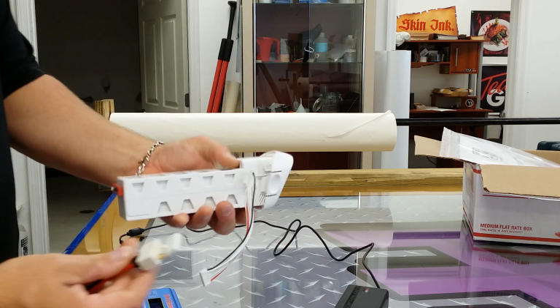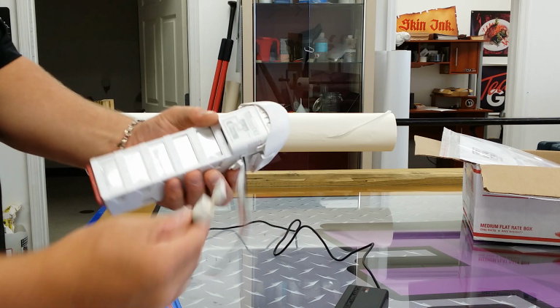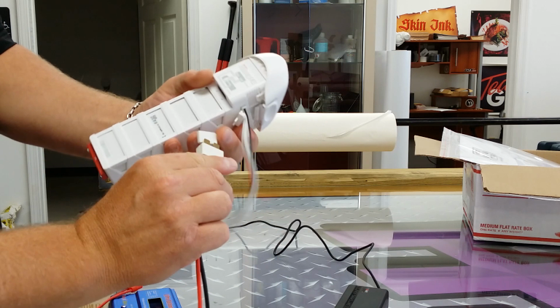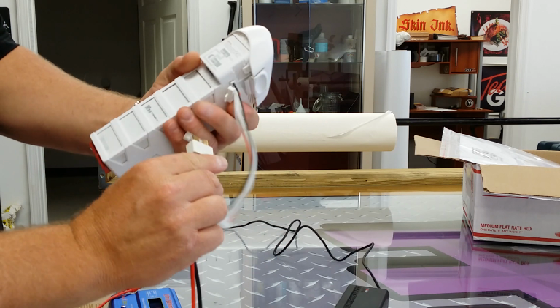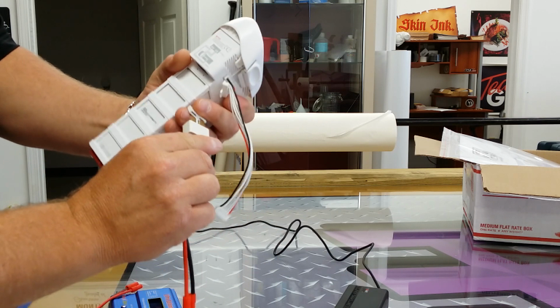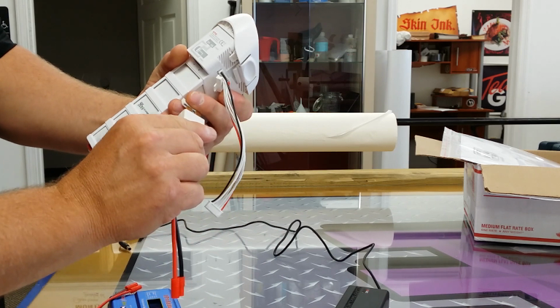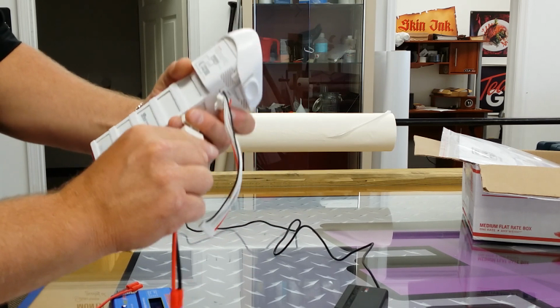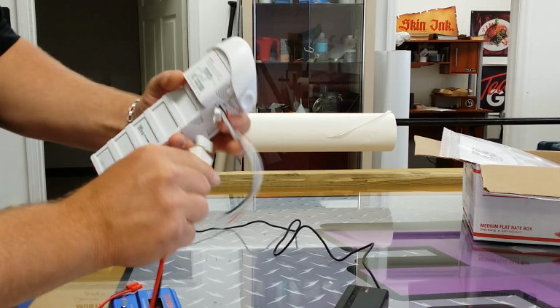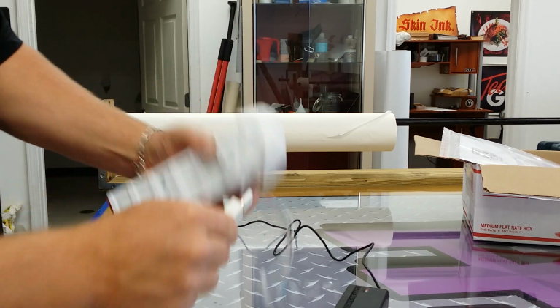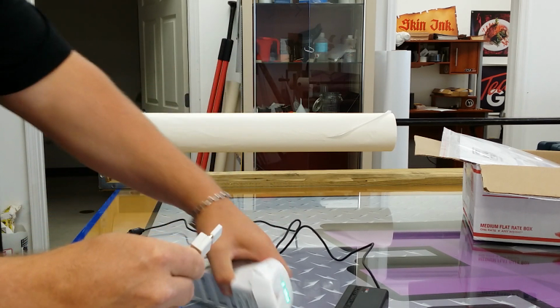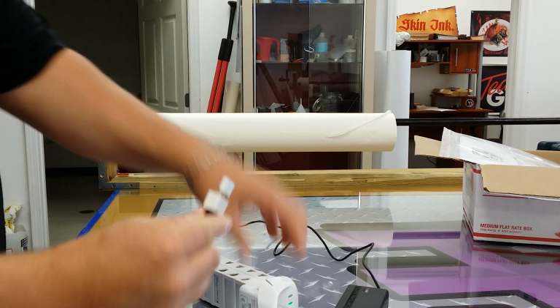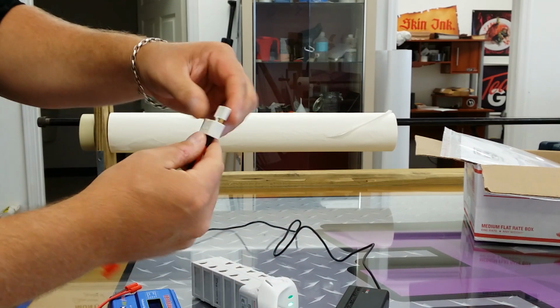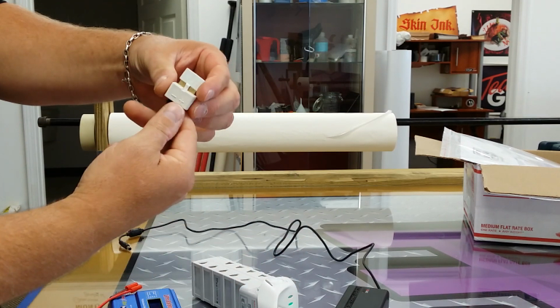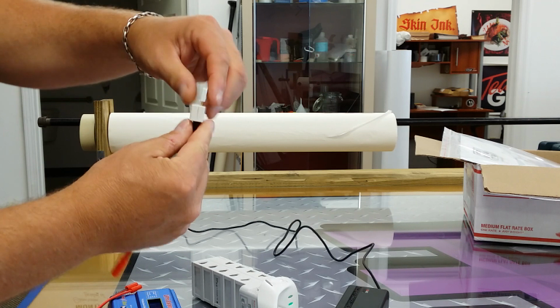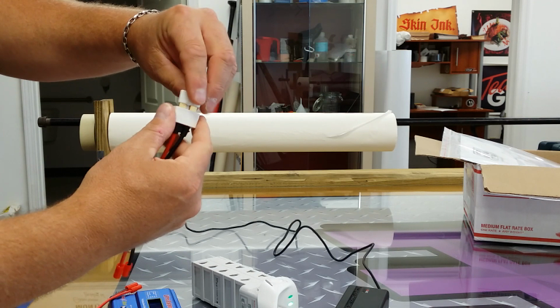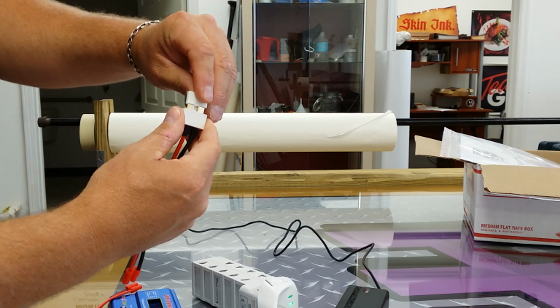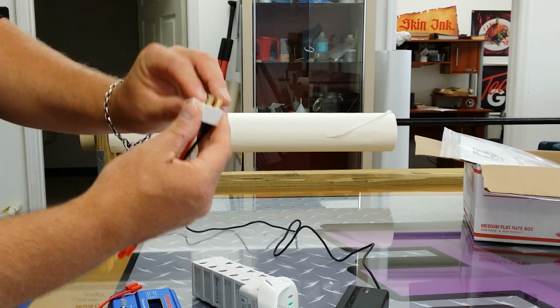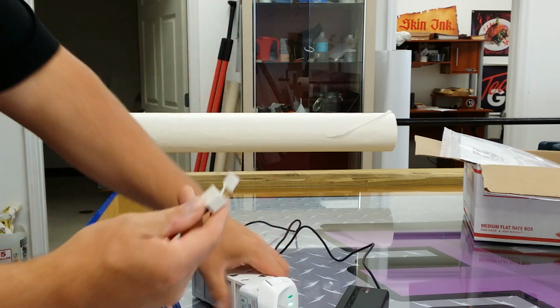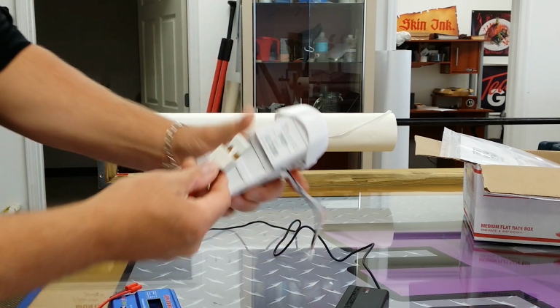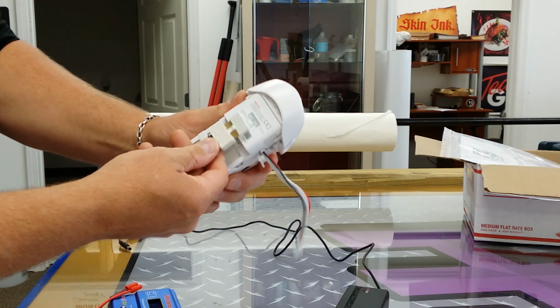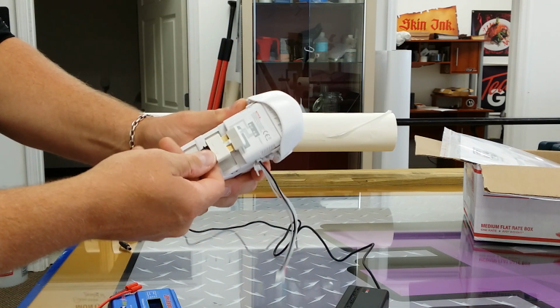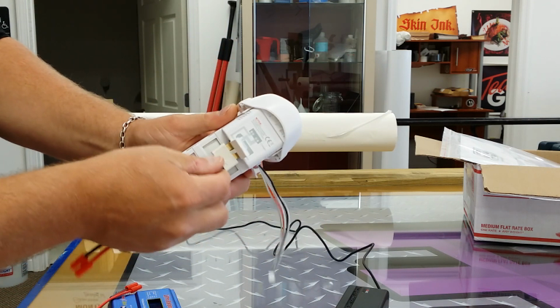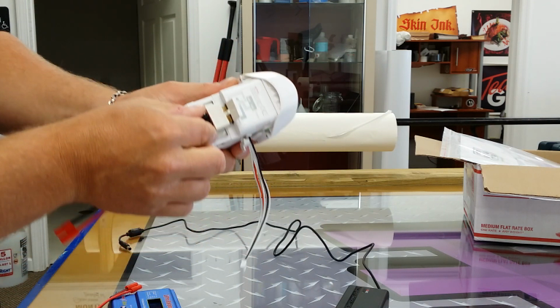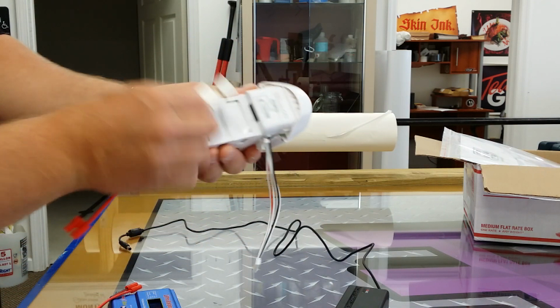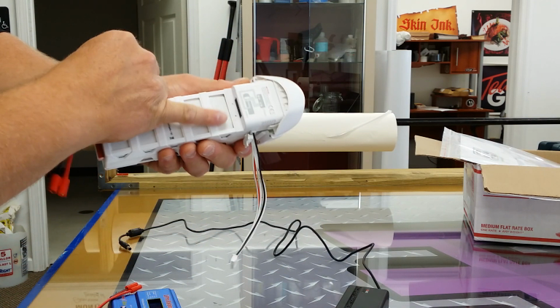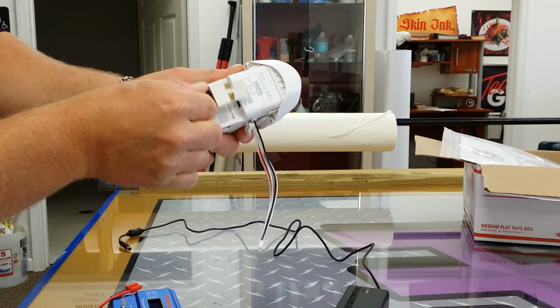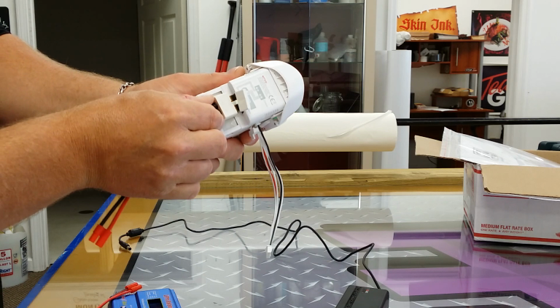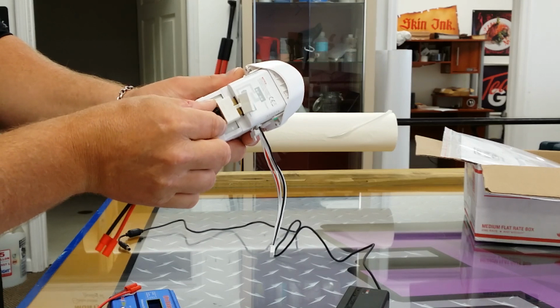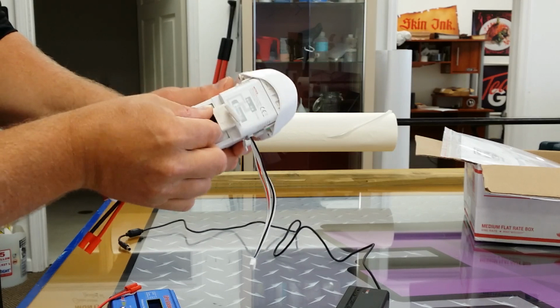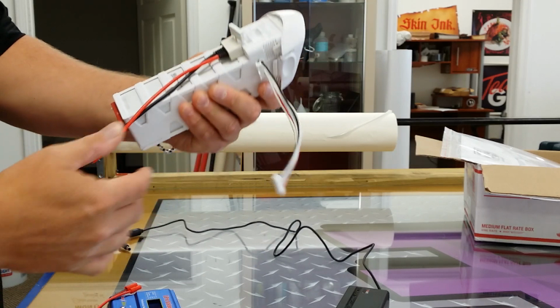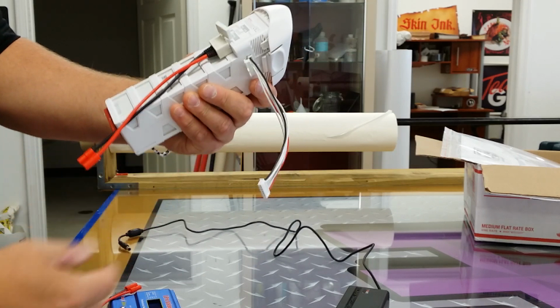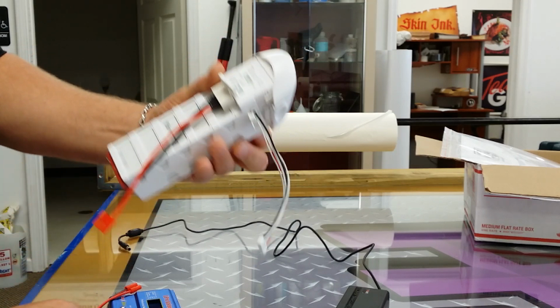Then you're going to take the battery cable — this actually comes covered — so you're going to pop the cover off of that and slide it into the little prongs here on the battery port. So that's ready to go.